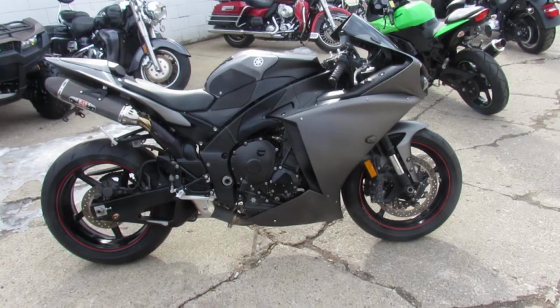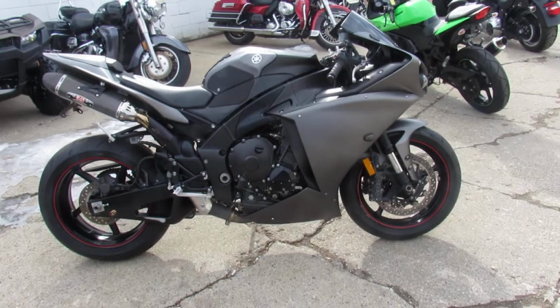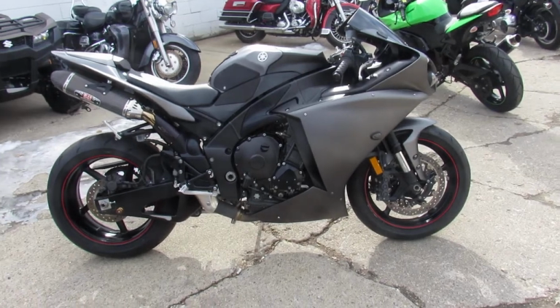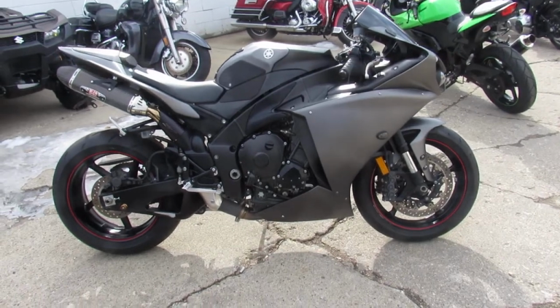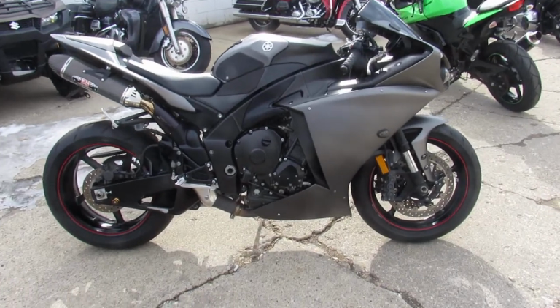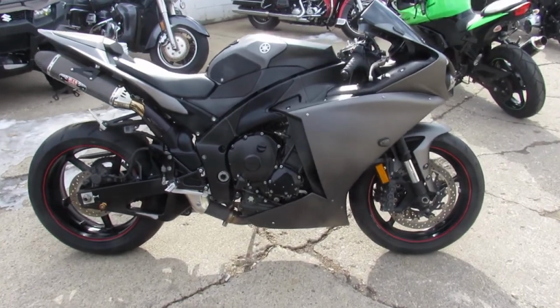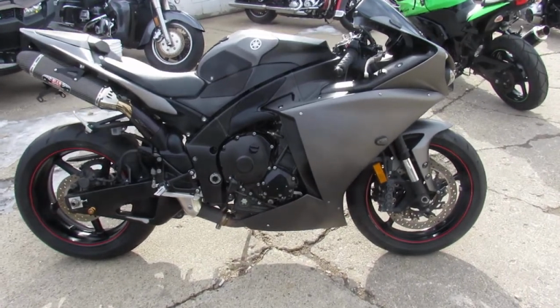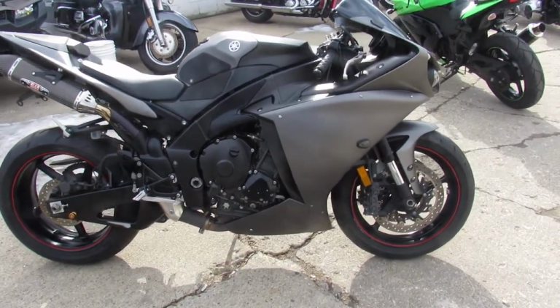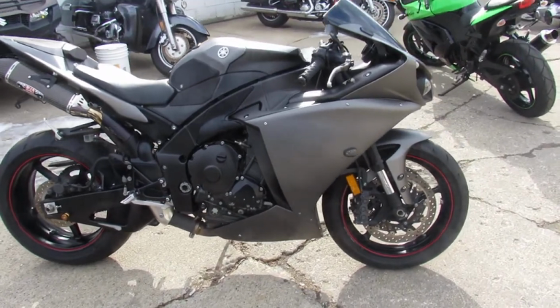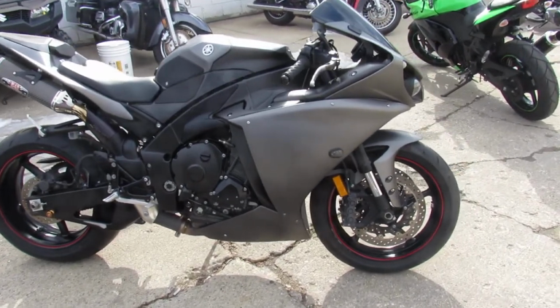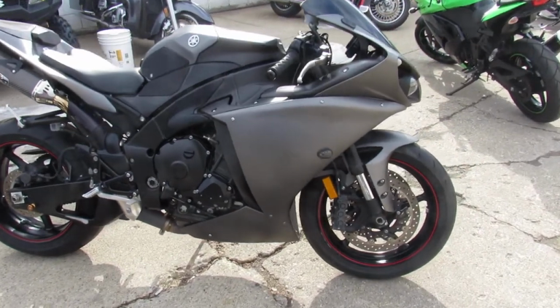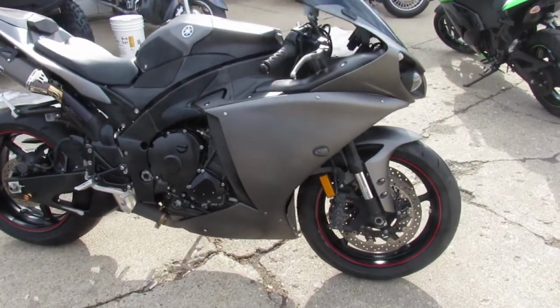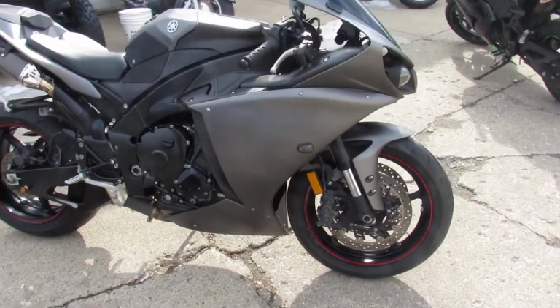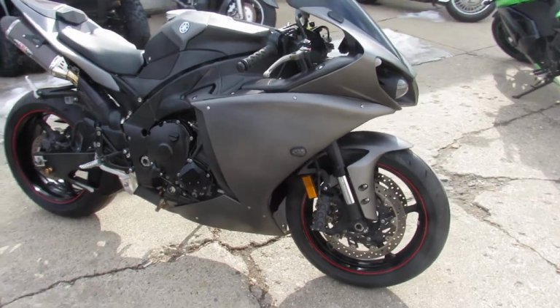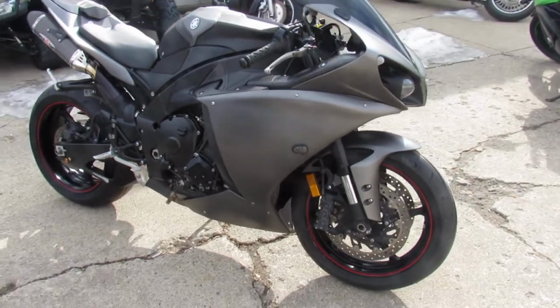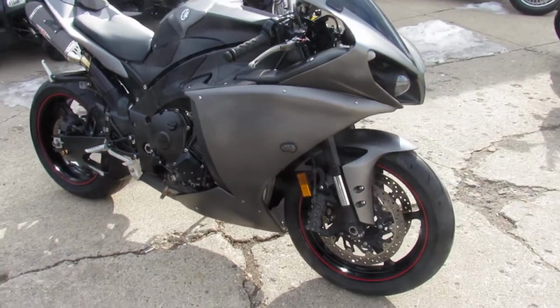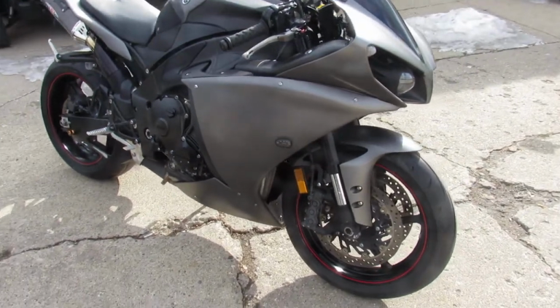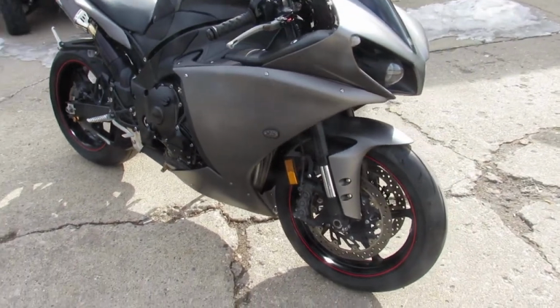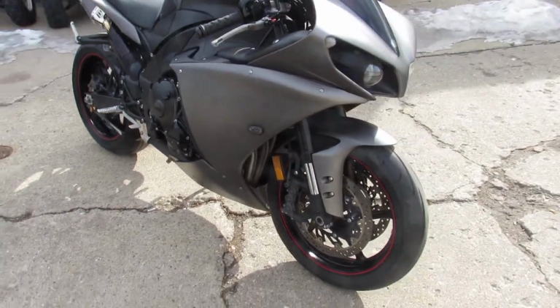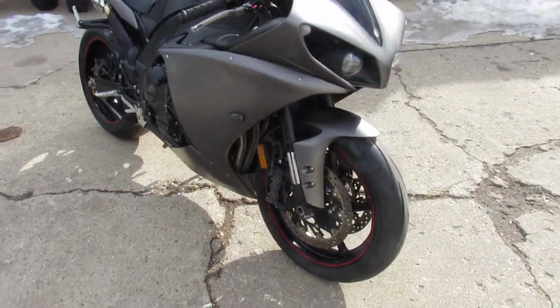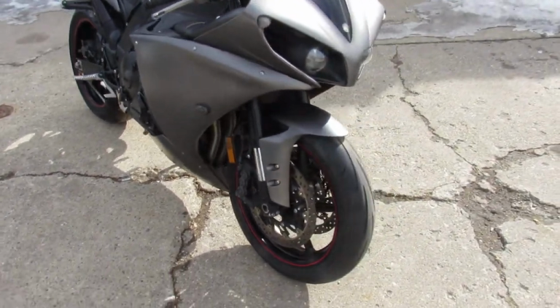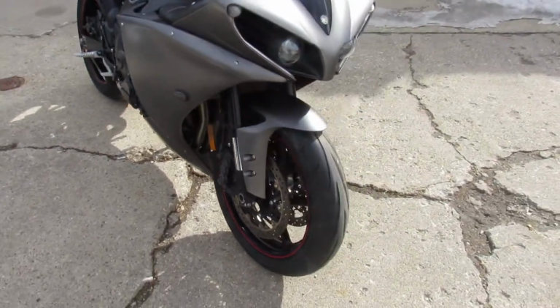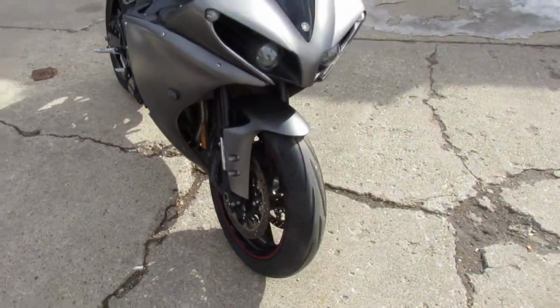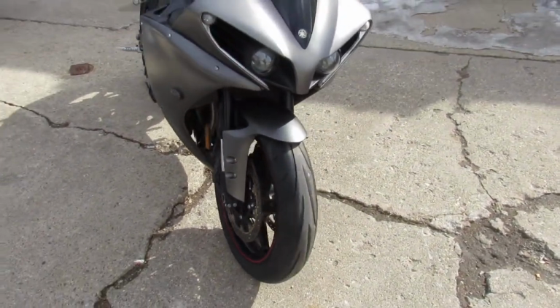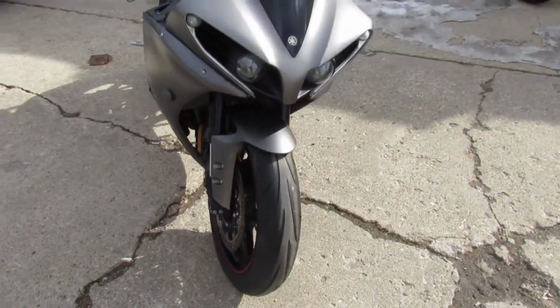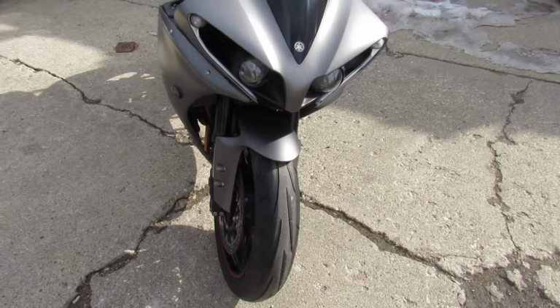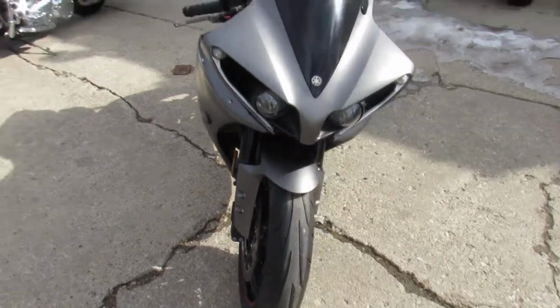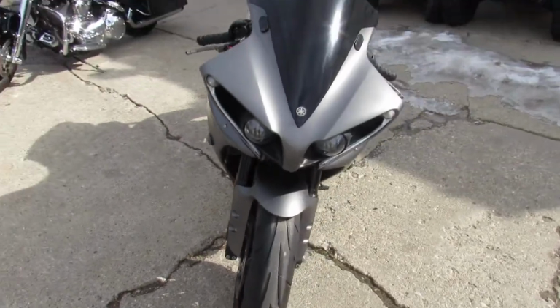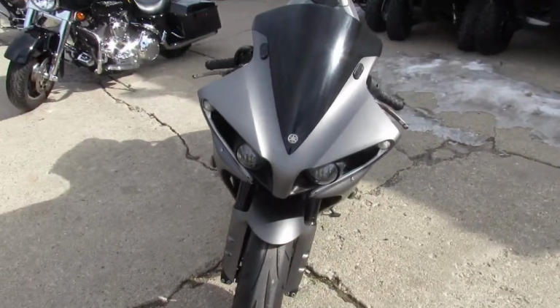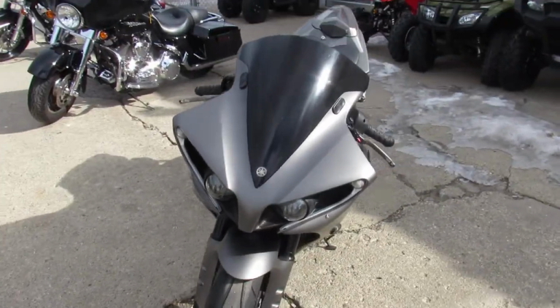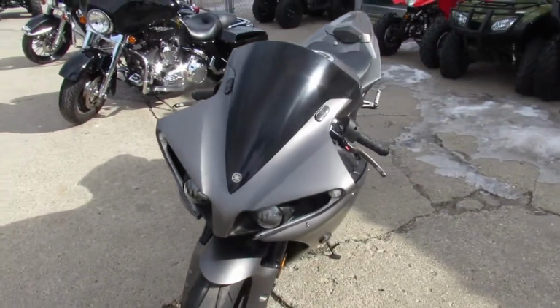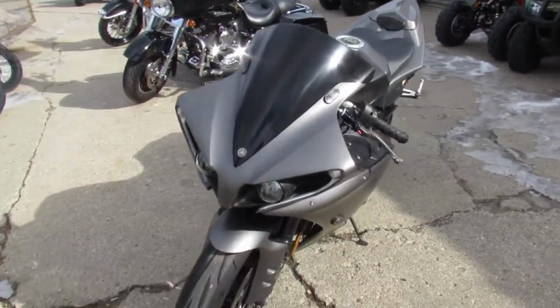Hey guys, it's Approval Power Sports here doing some videos on the used sport bikes — over 200 used sport bikes to choose from. This one here is a 2013 R1. It's got all the extras, guys — it's been done right.